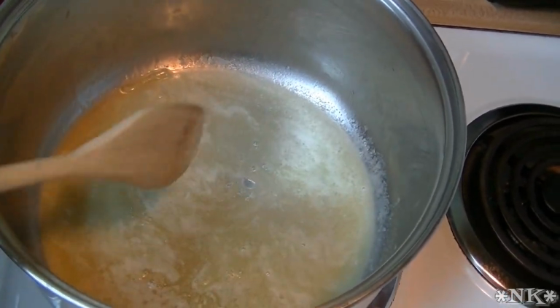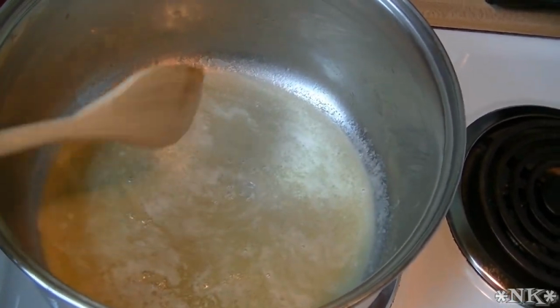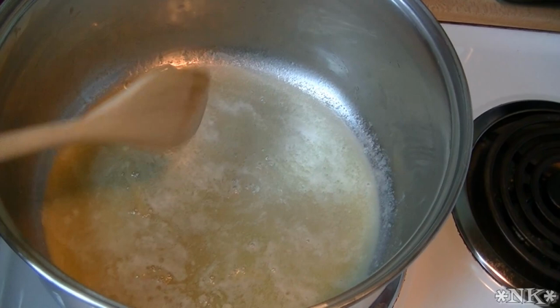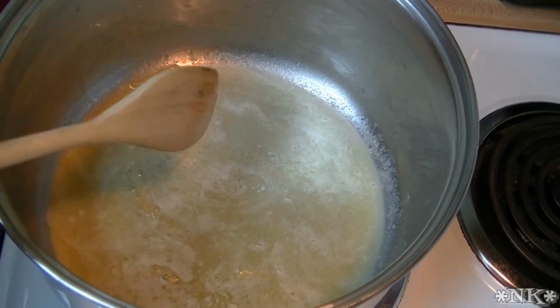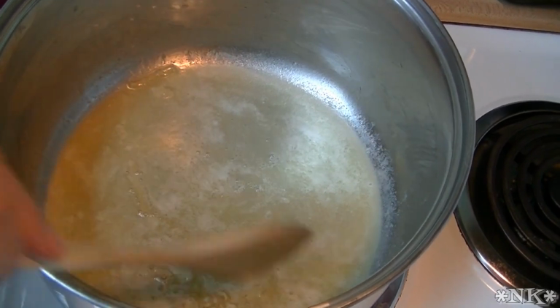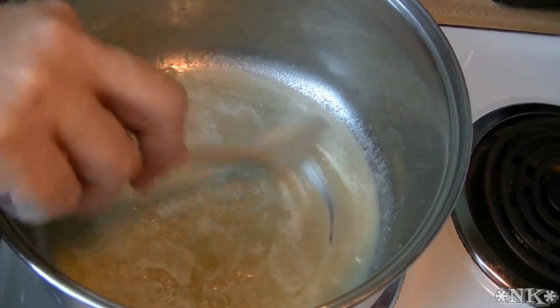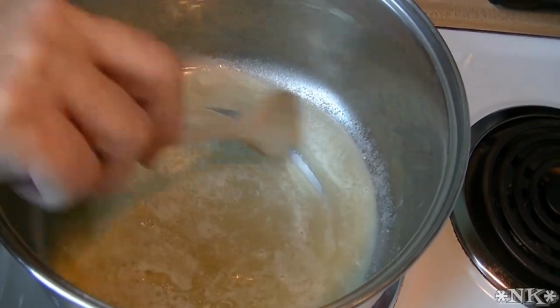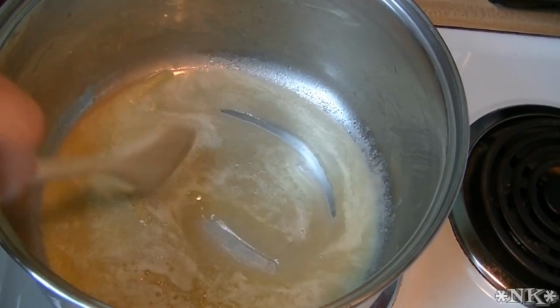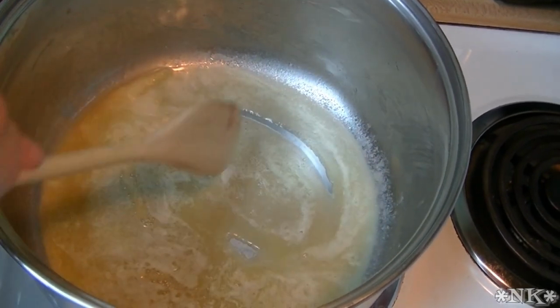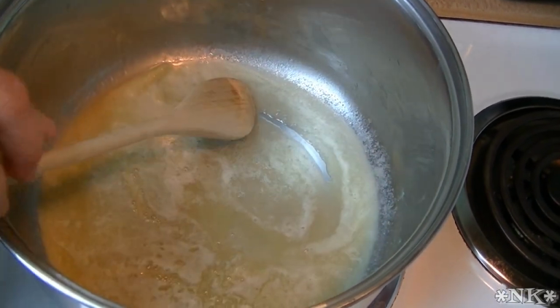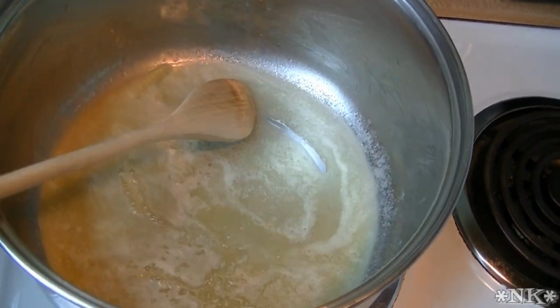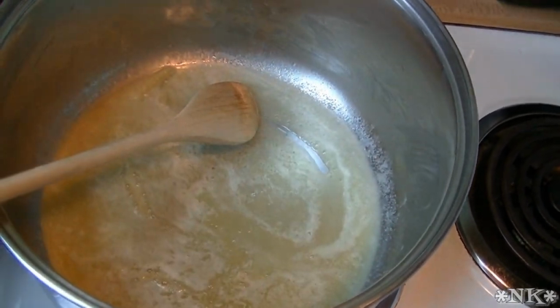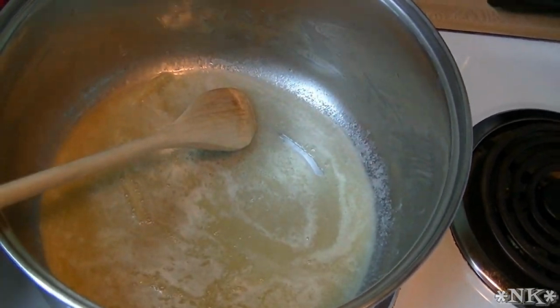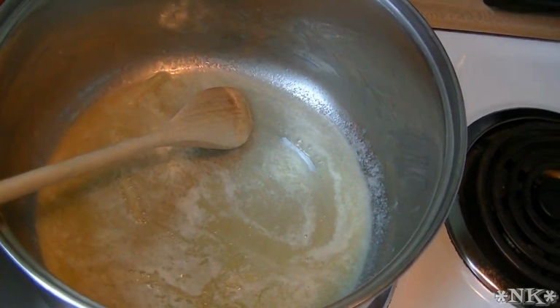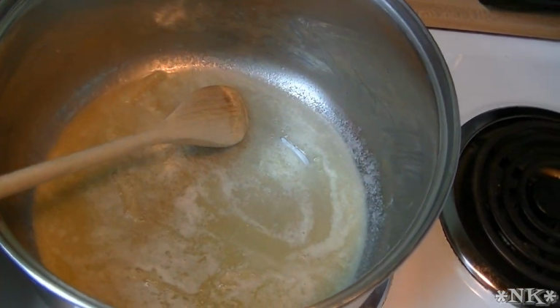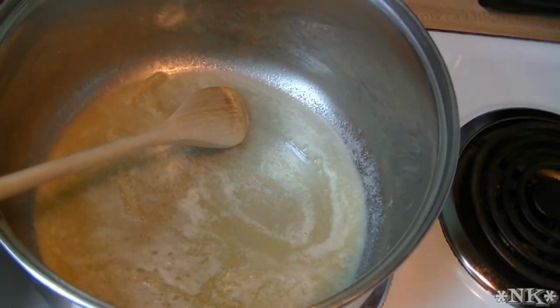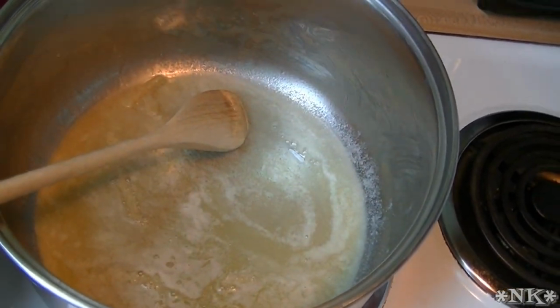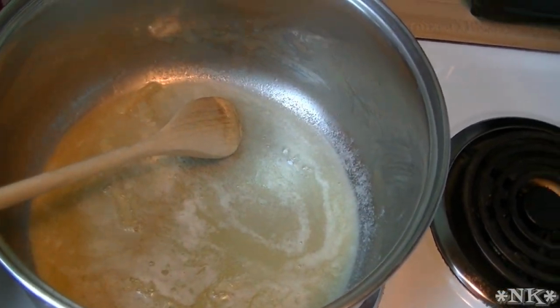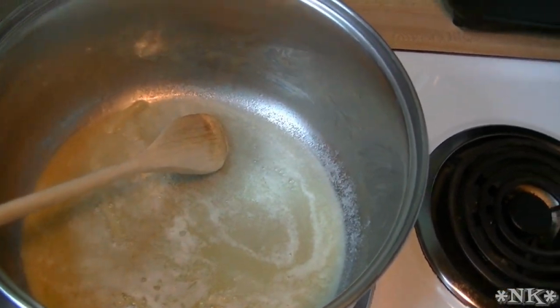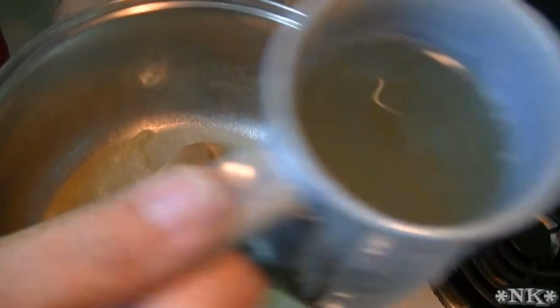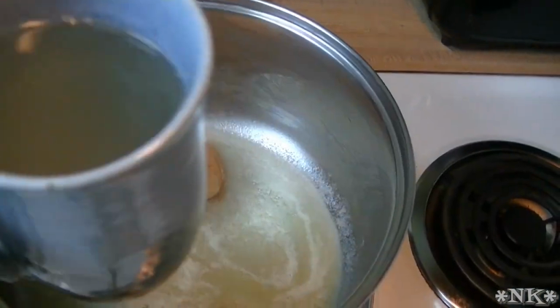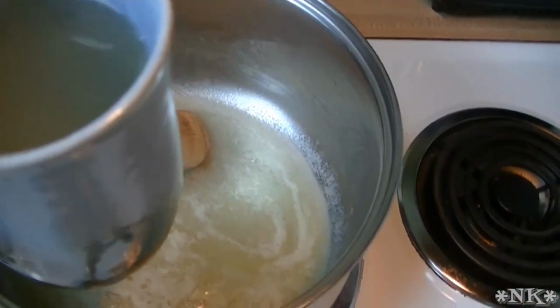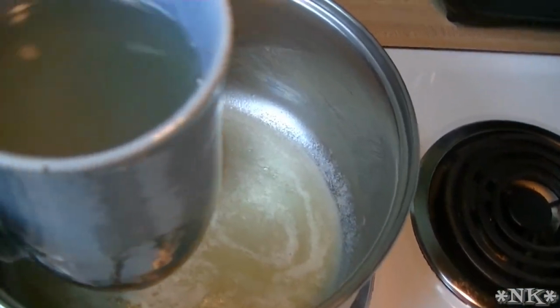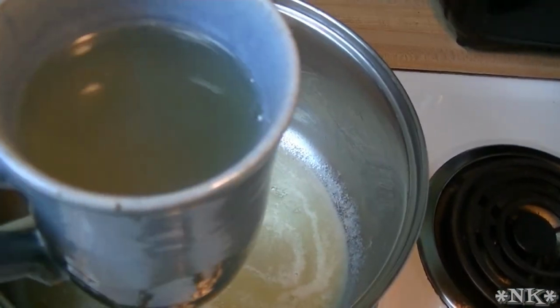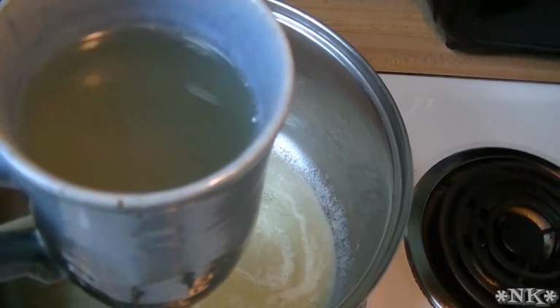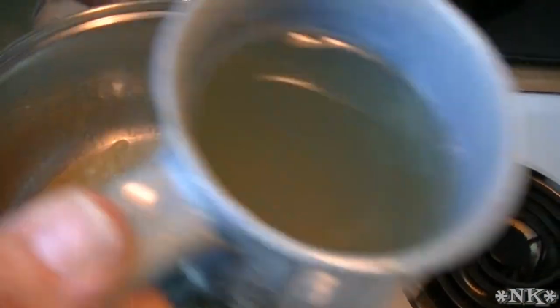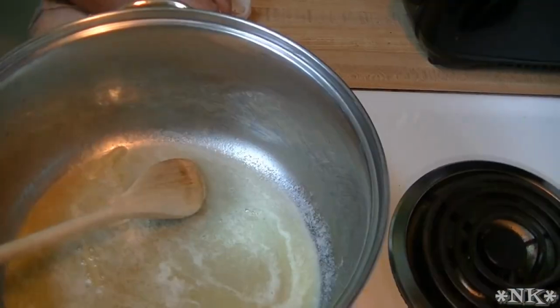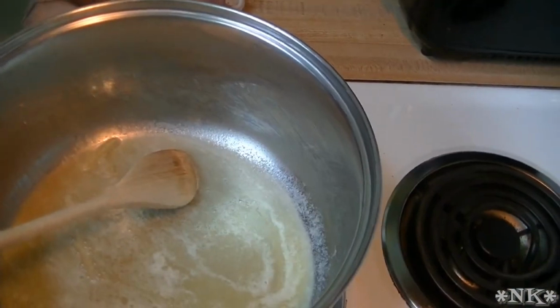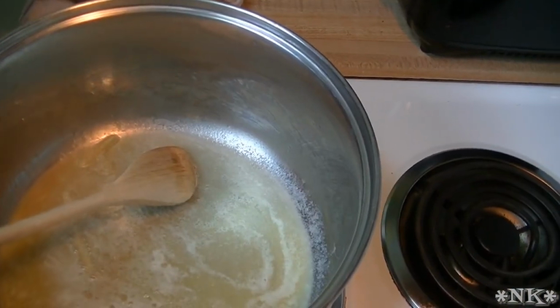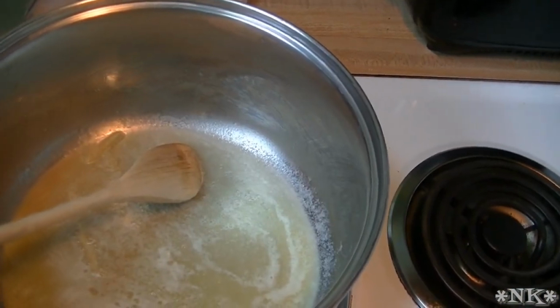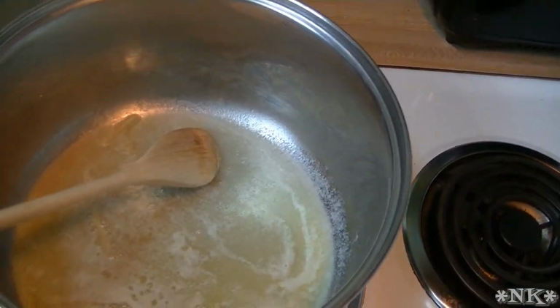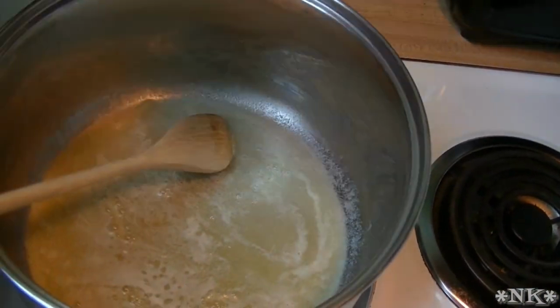What I did was I boiled a pound of fettuccine and it's draining in the sink. I kept out a cup of the pasta water so that I can use it to thin my sauce.